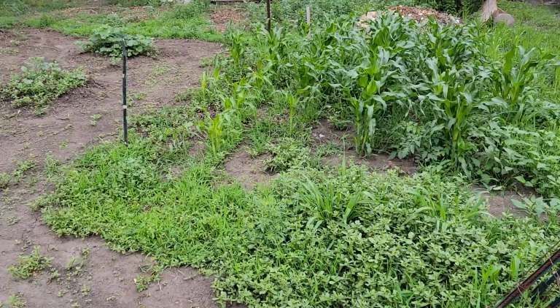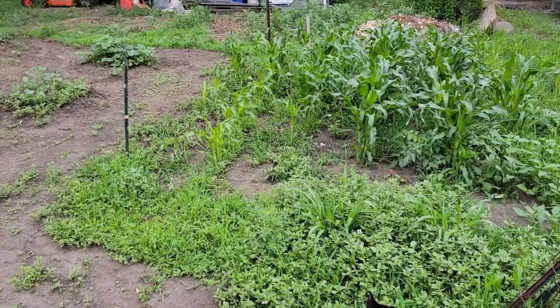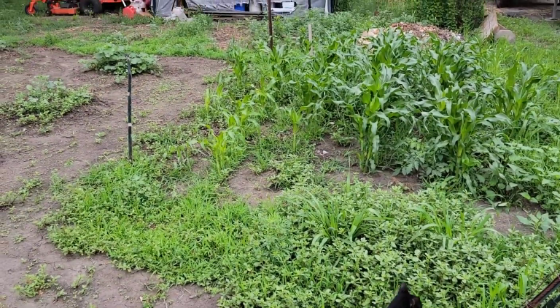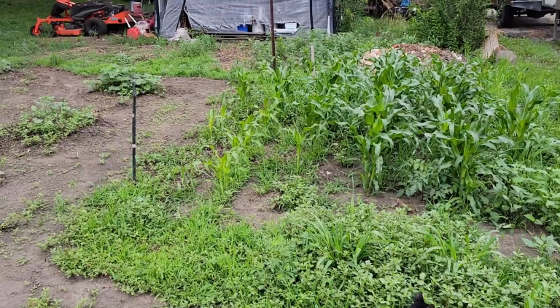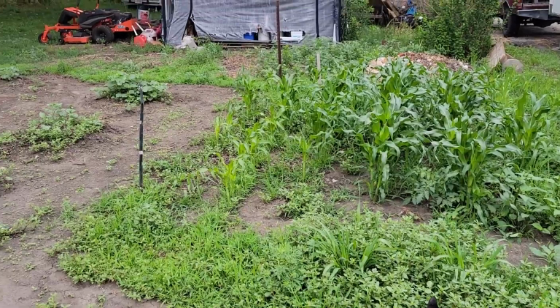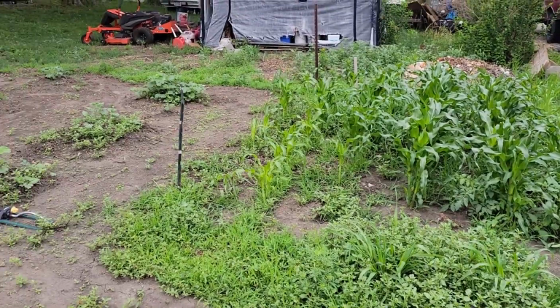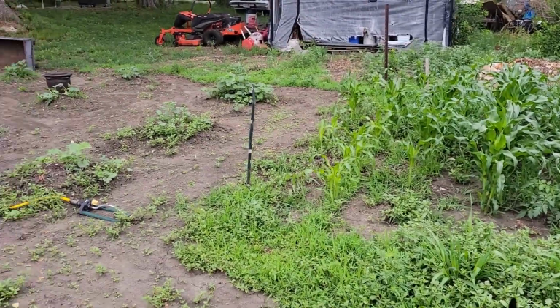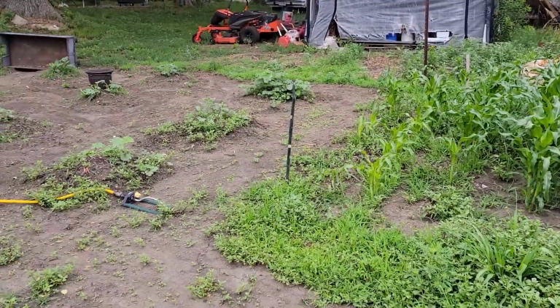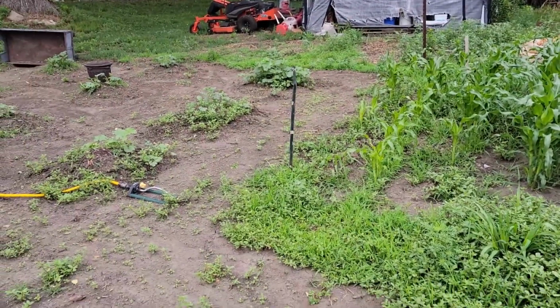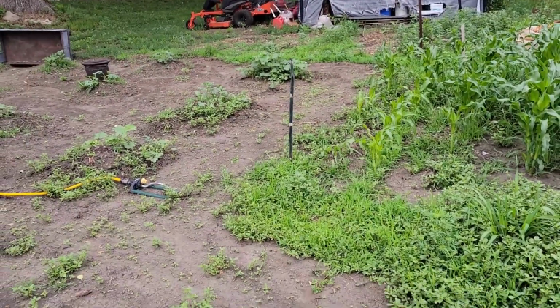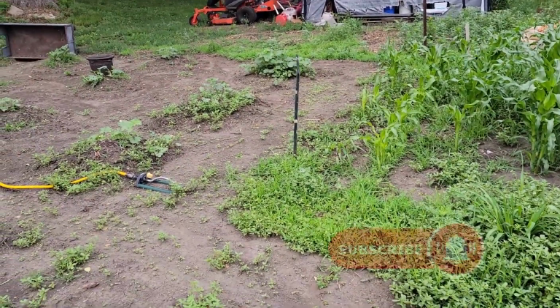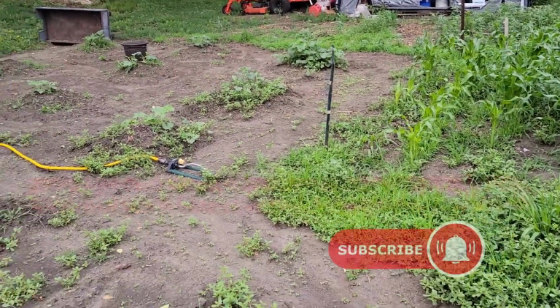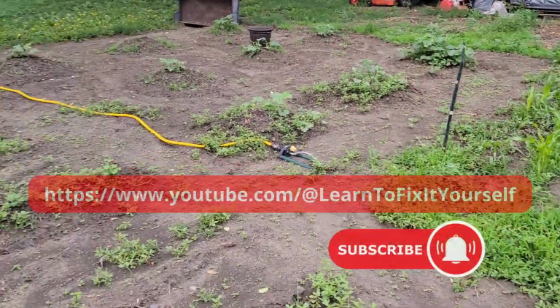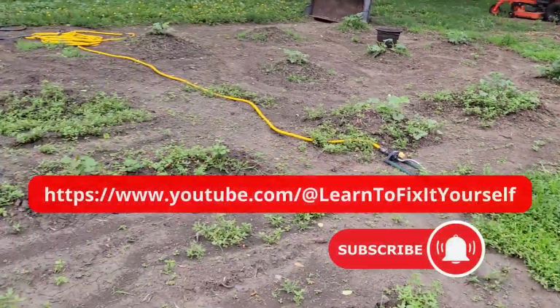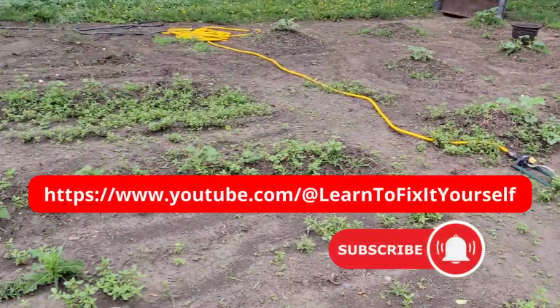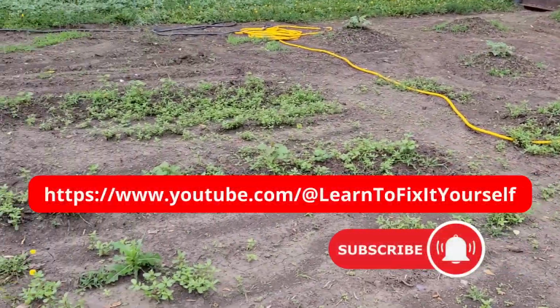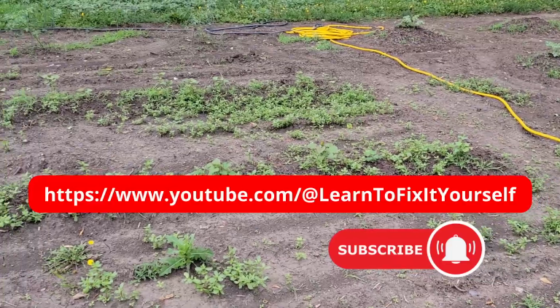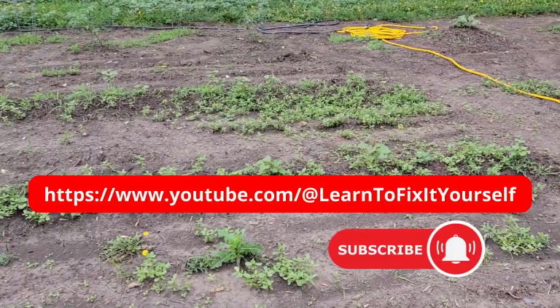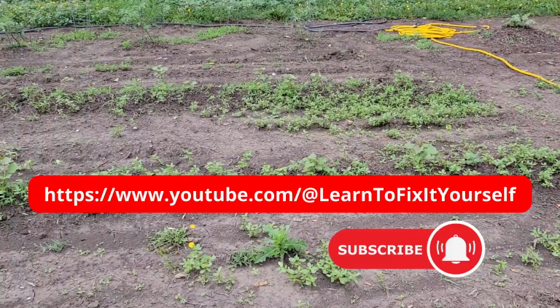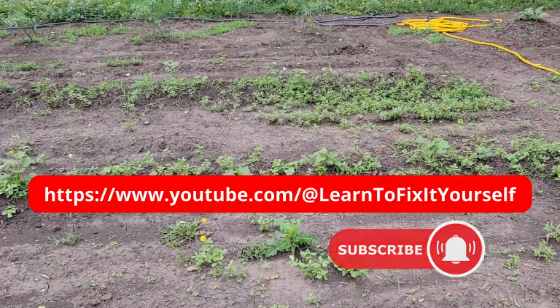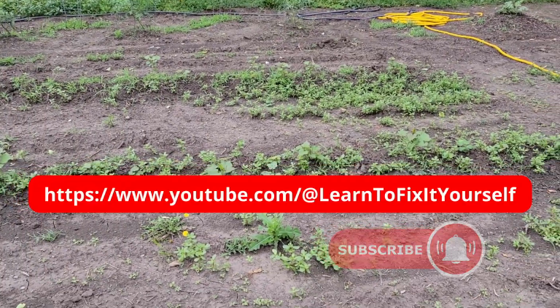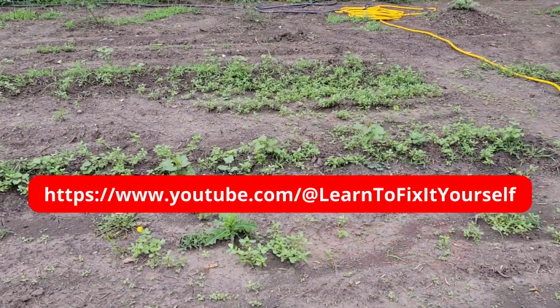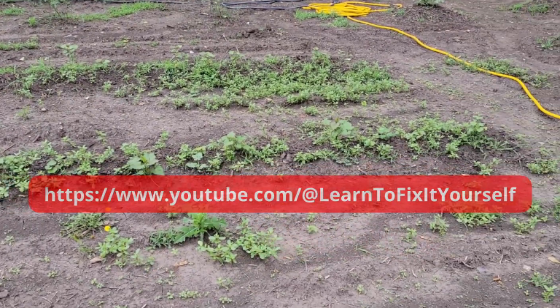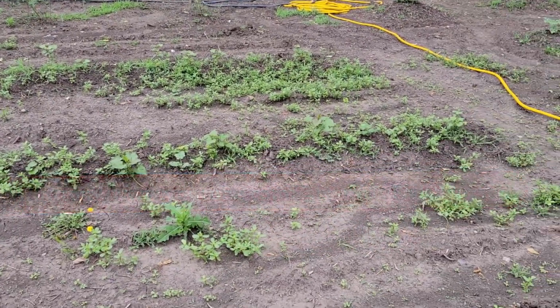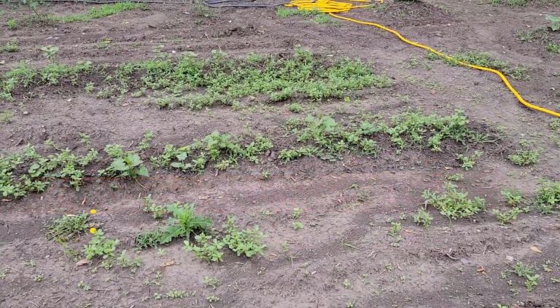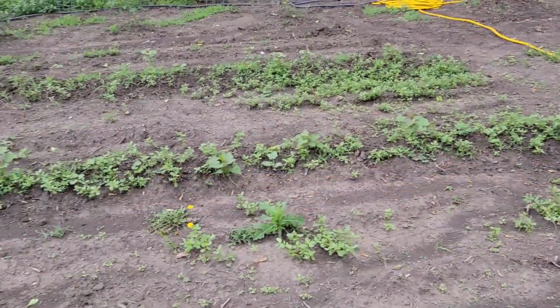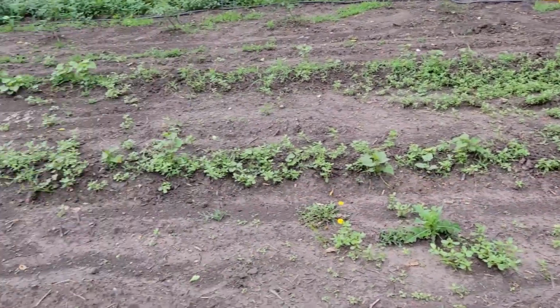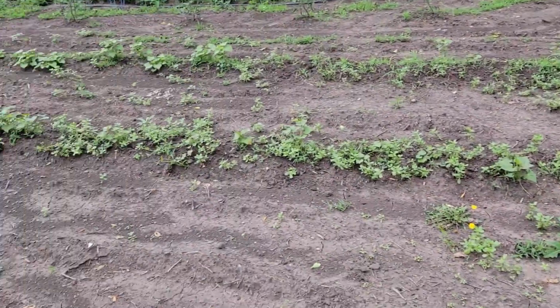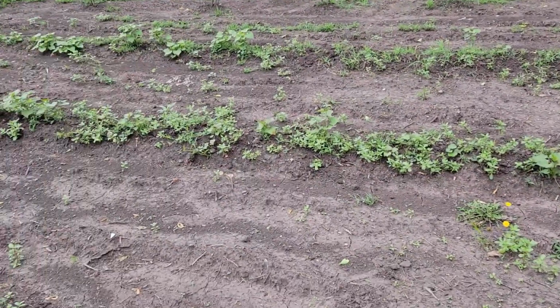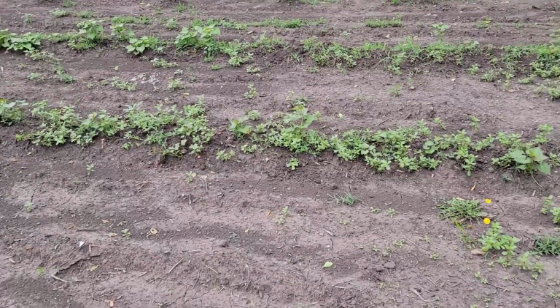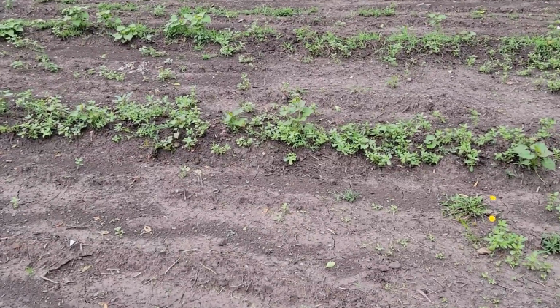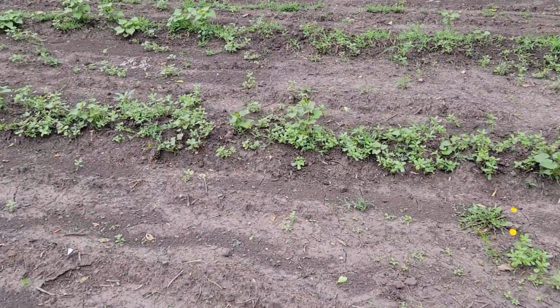That's the update on the garden for today — it's doing pretty good. We'll just have to keep on the weeding. Pretty soon I'll be able to just grab the tiller and till a lot of these in between the rows, as I put them so far apart this year.